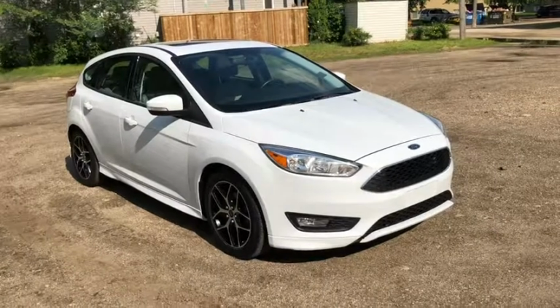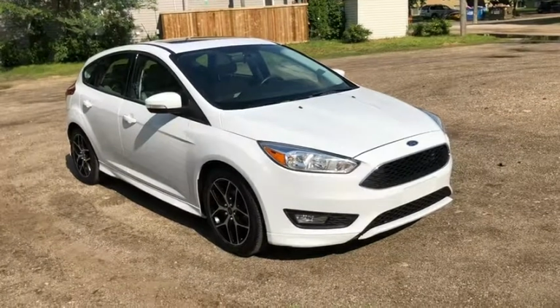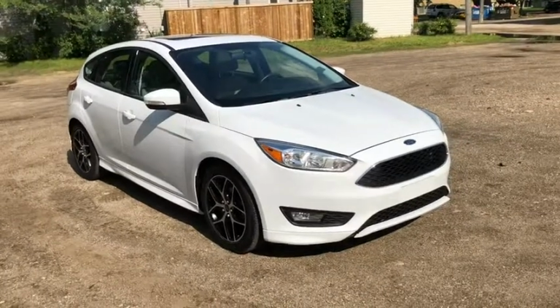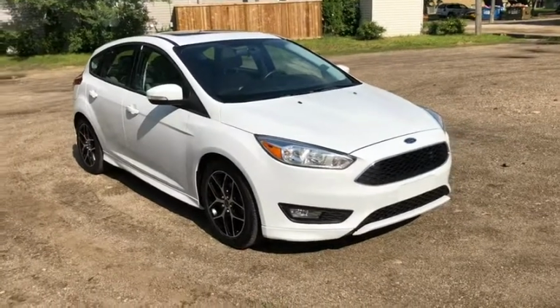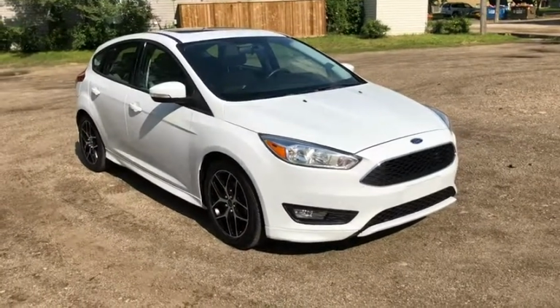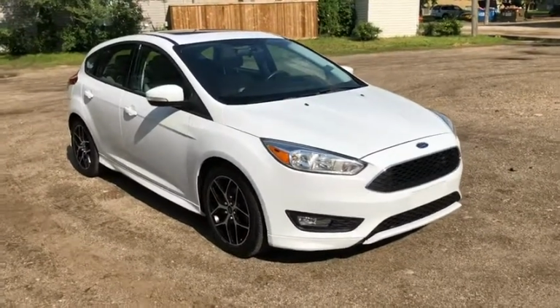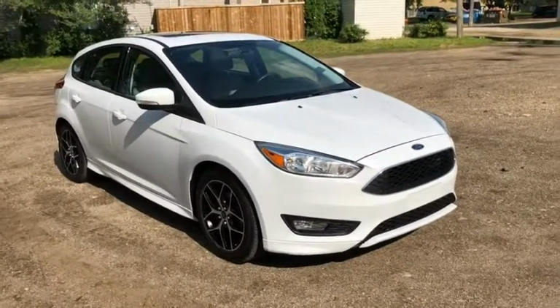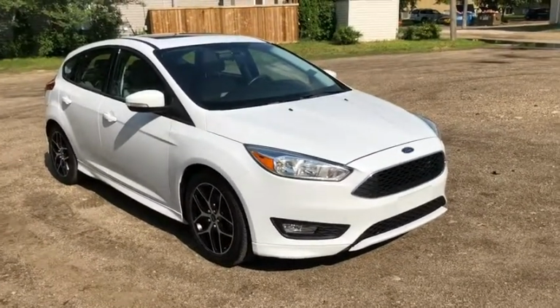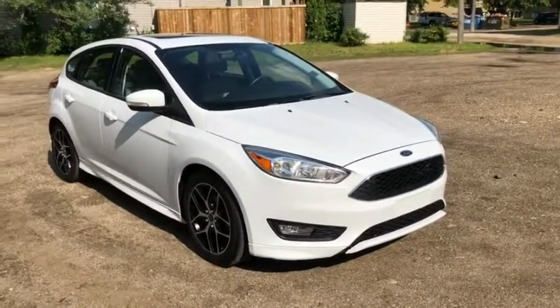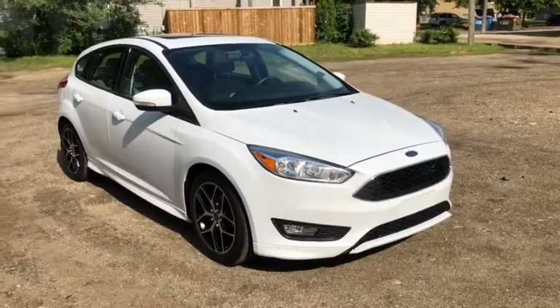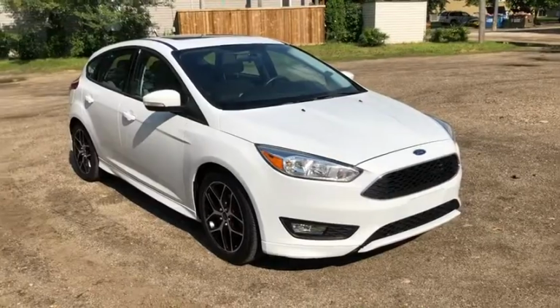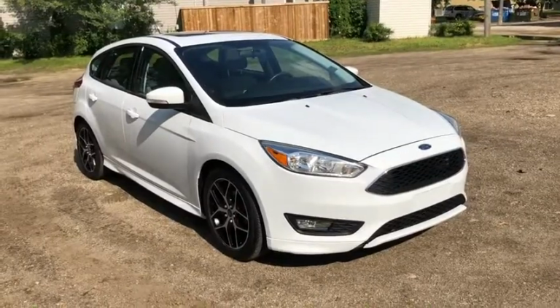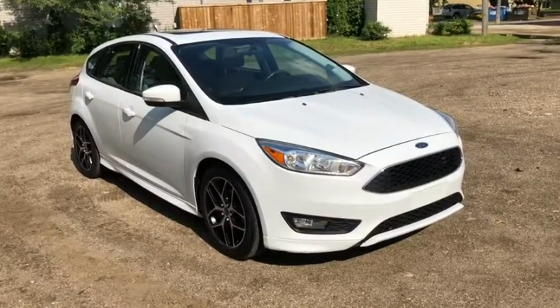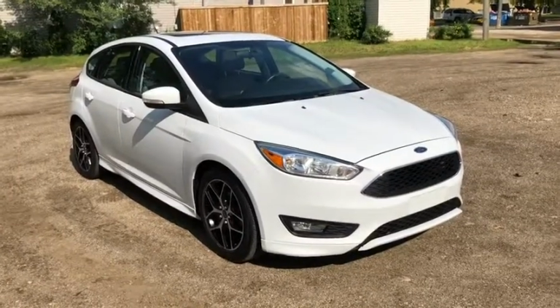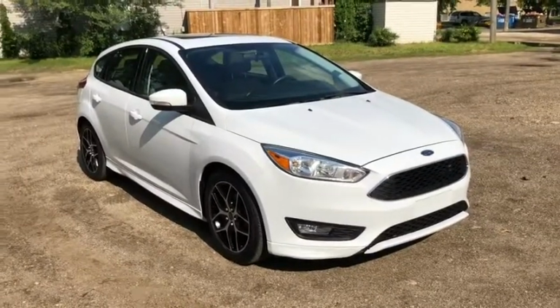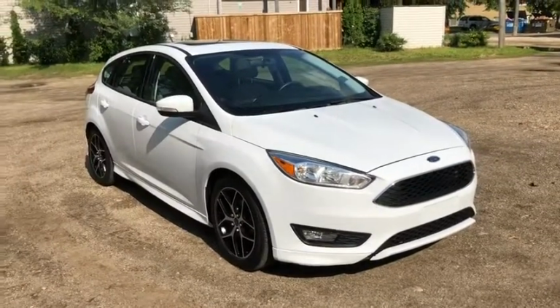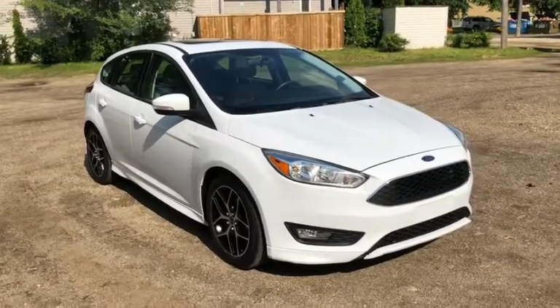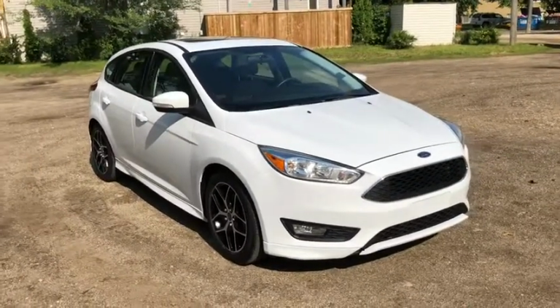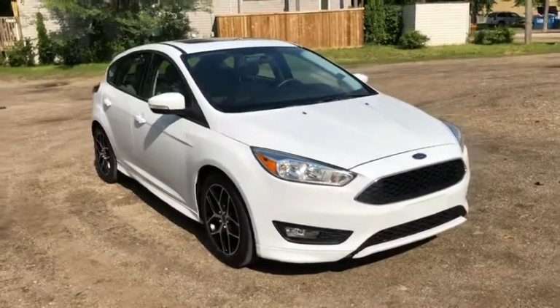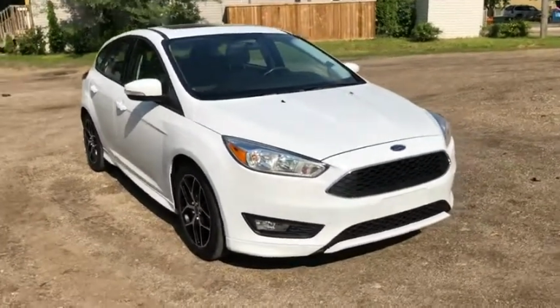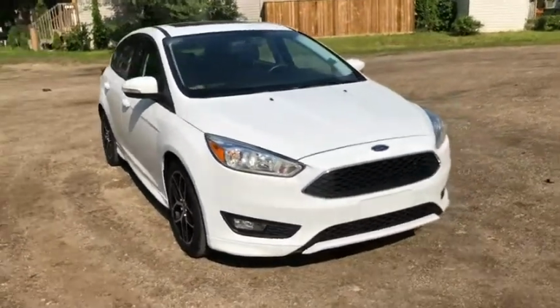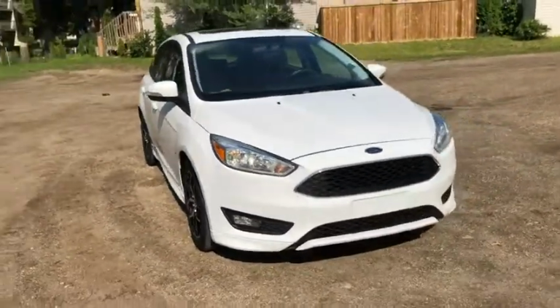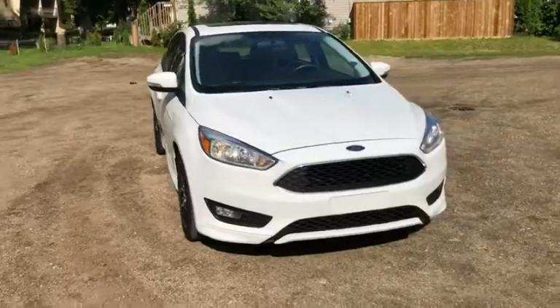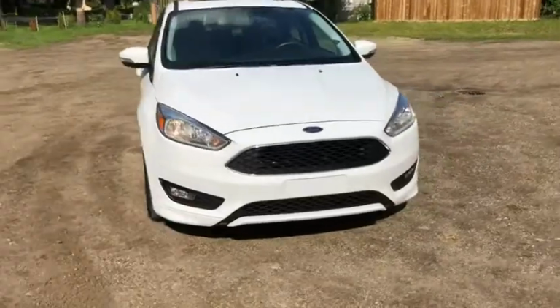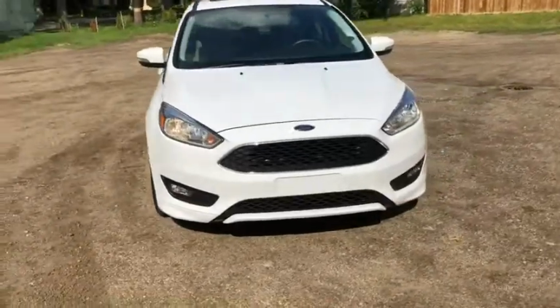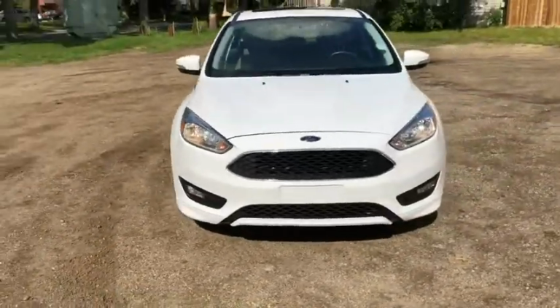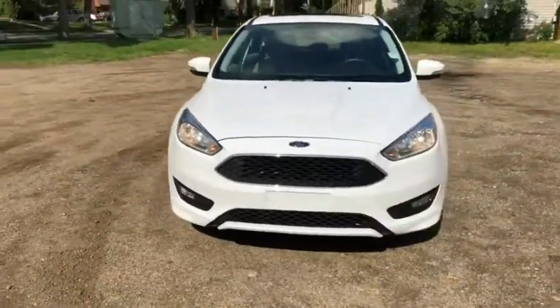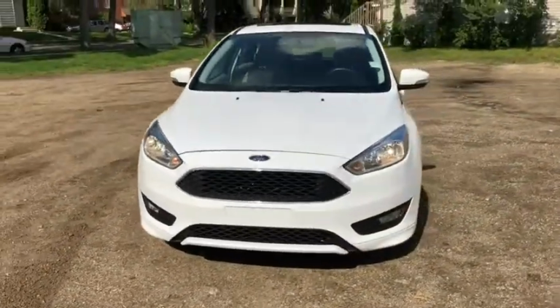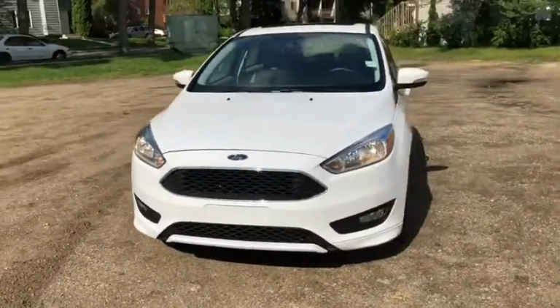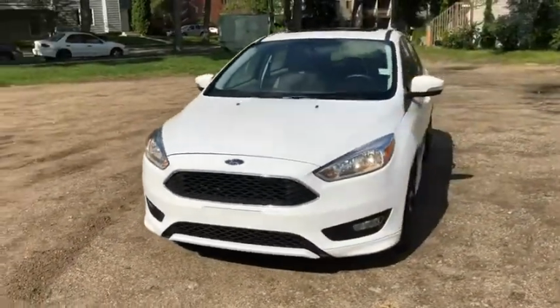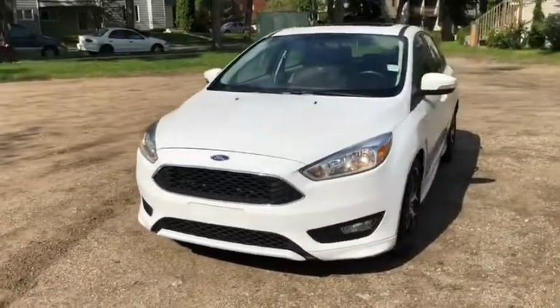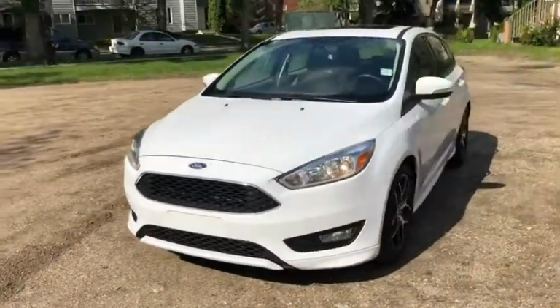Hey, it's Lindsay again at Waterloo Ford Lincoln. Today I am showing you this 2015 Ford Focus SE in white. This Focus has a two-liter four-cylinder engine with automatic transmission and front-wheel drive.